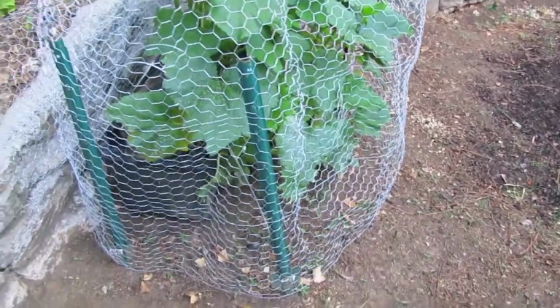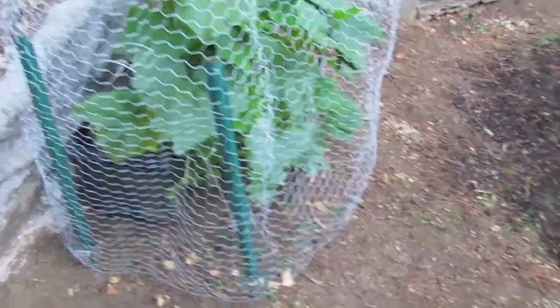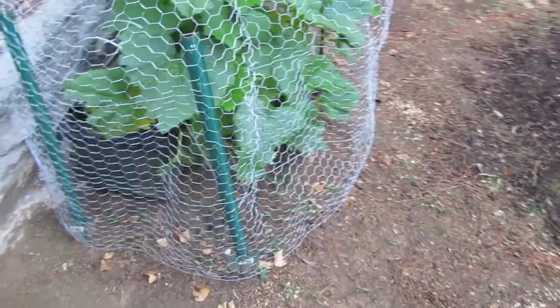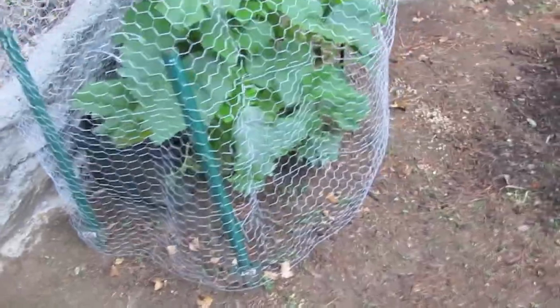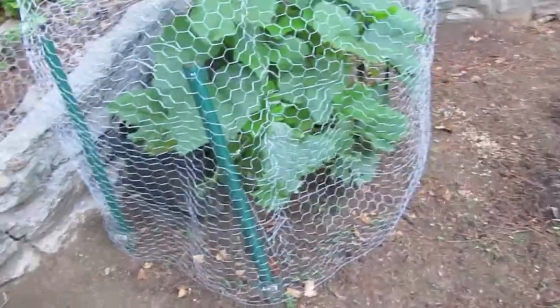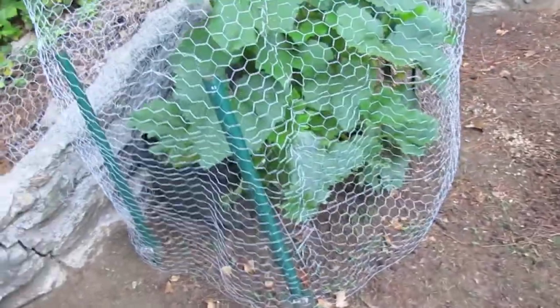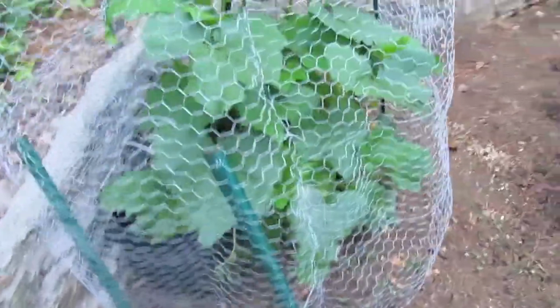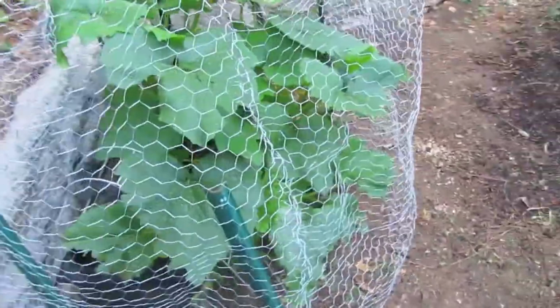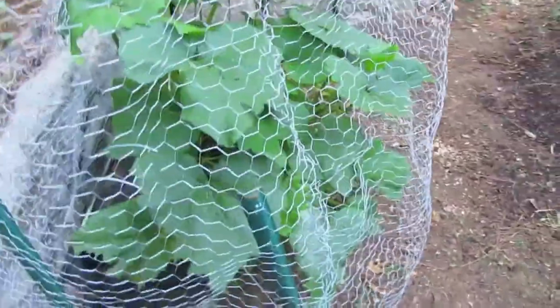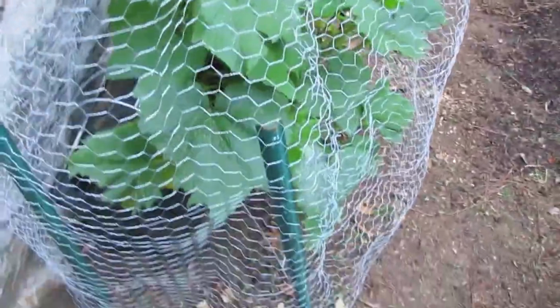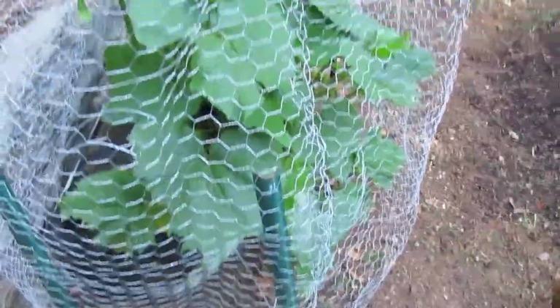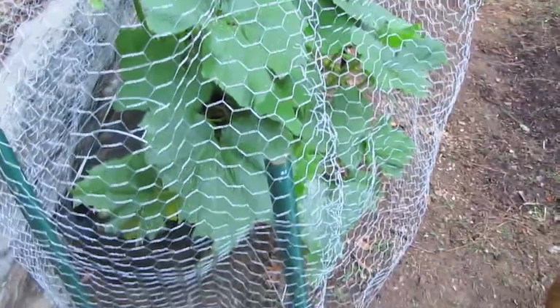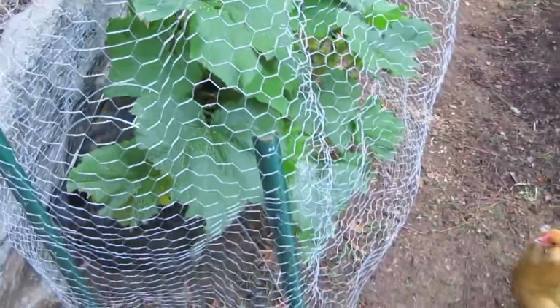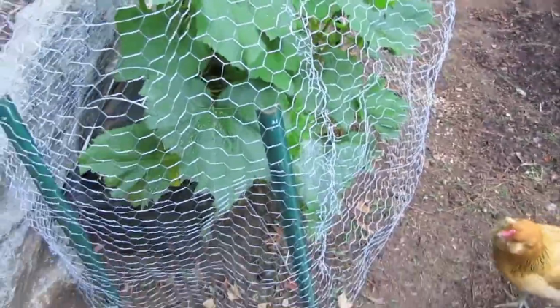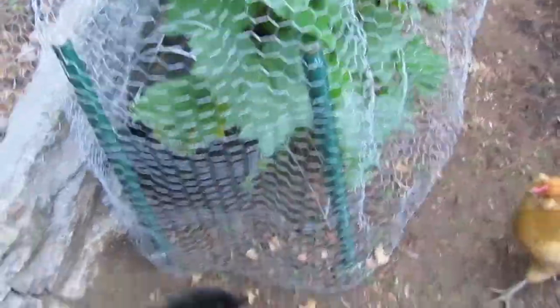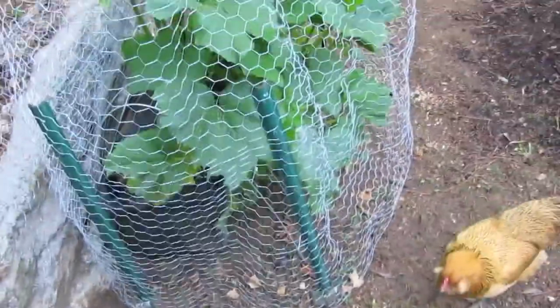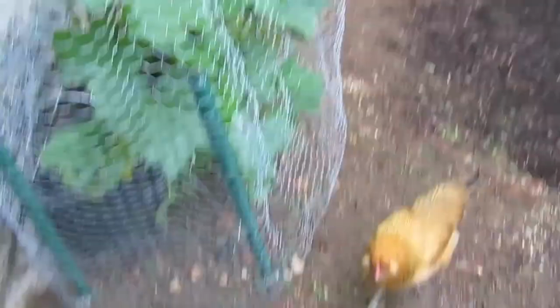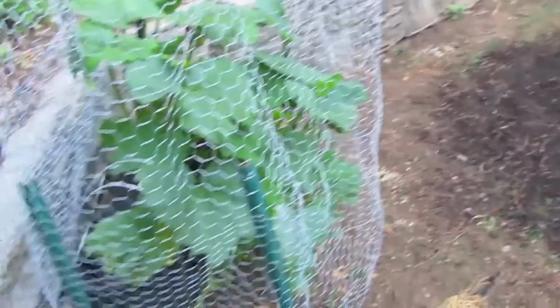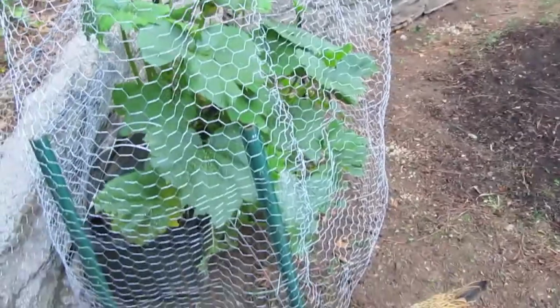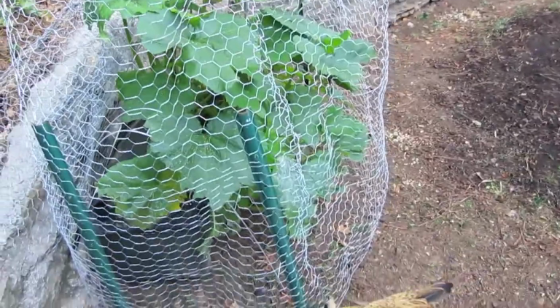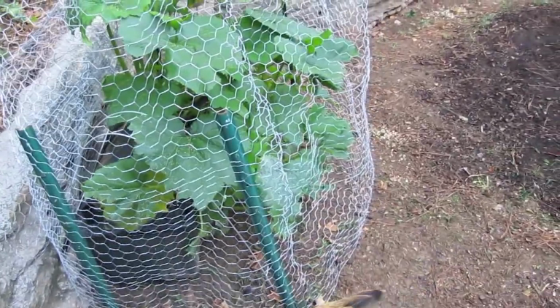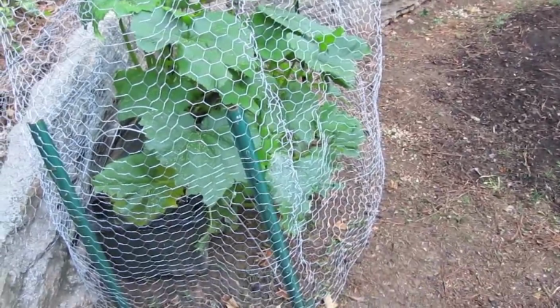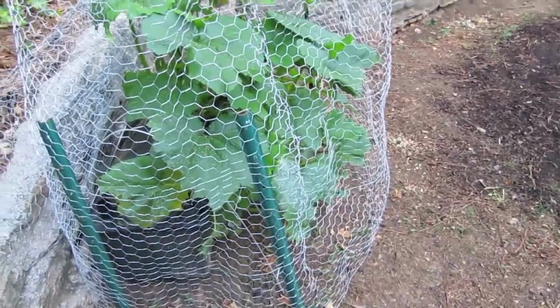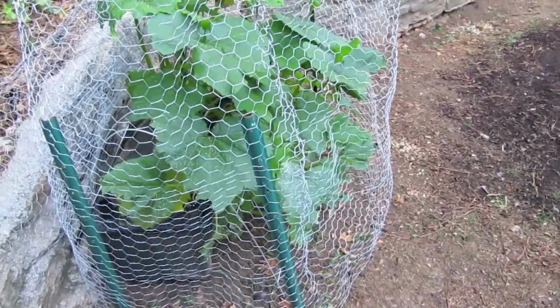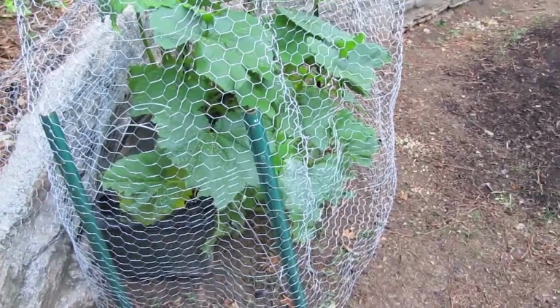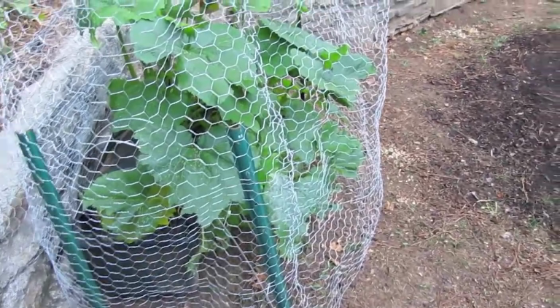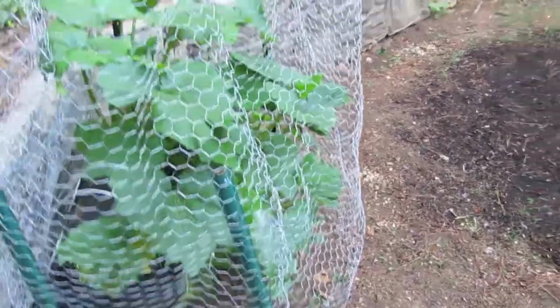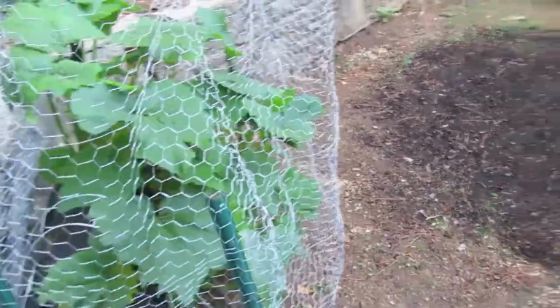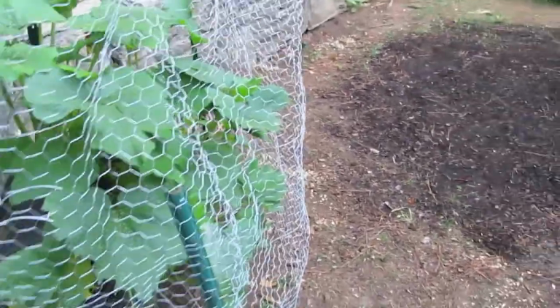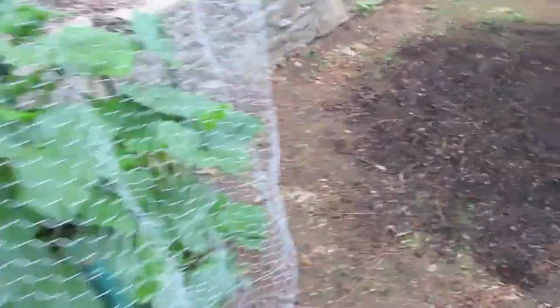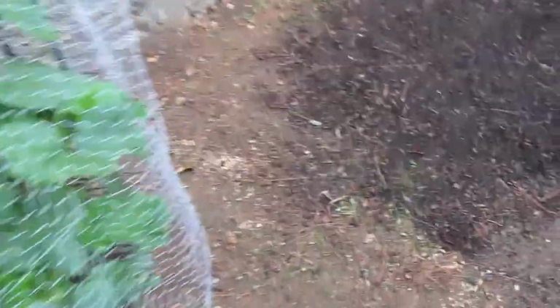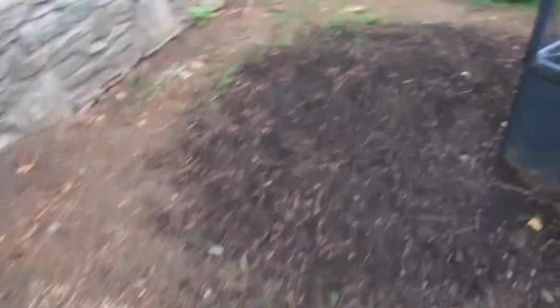We have to protect everything because the chickens like to nibble at things. So far it seems like, for me in my climate and what I'm doing here, the earth boxes work best for cucumbers and squash.